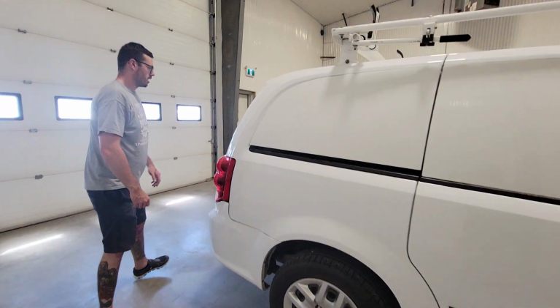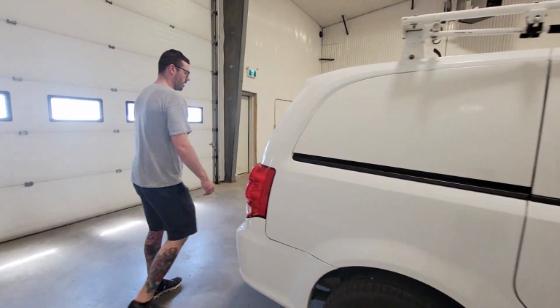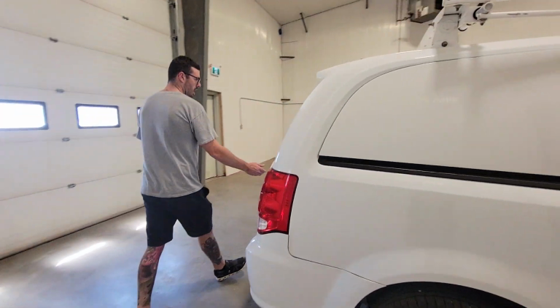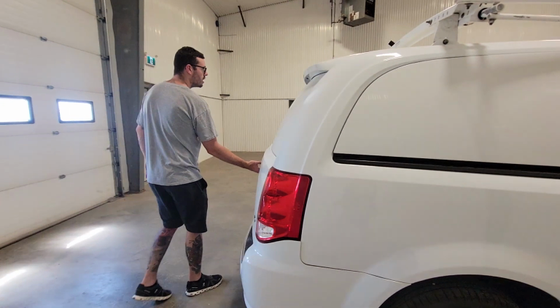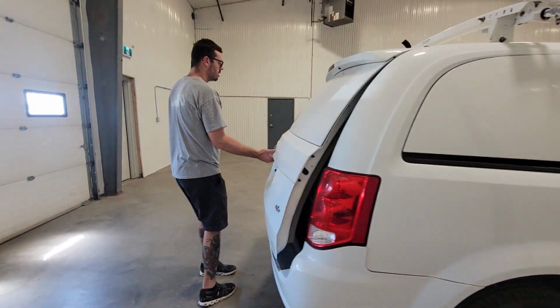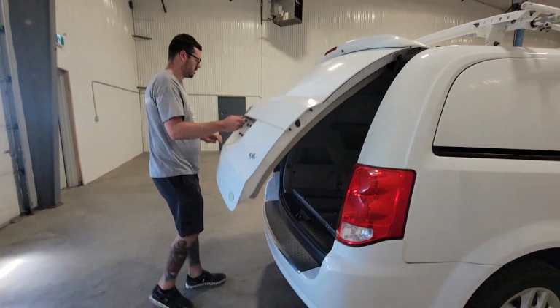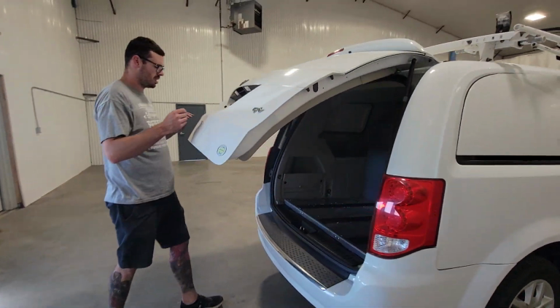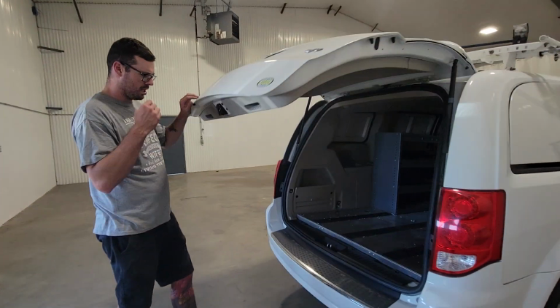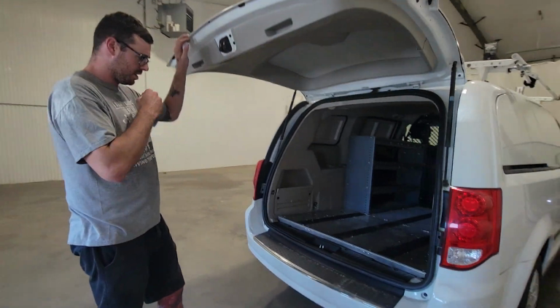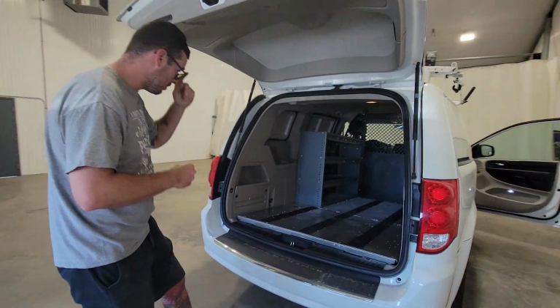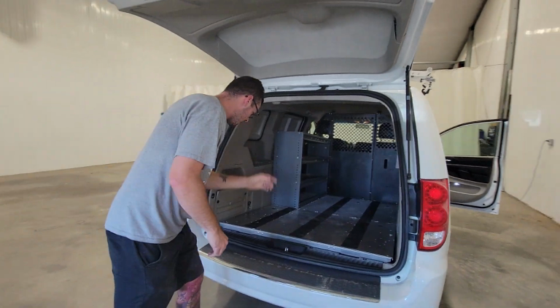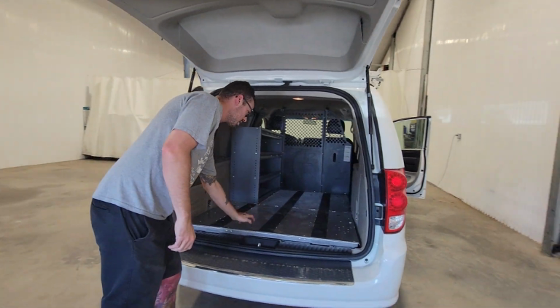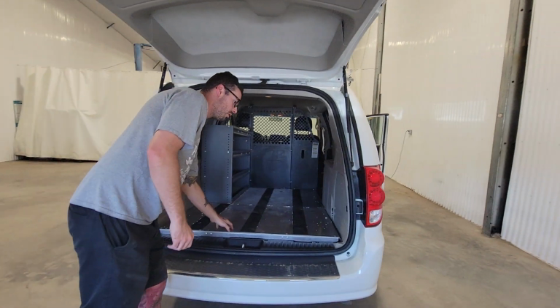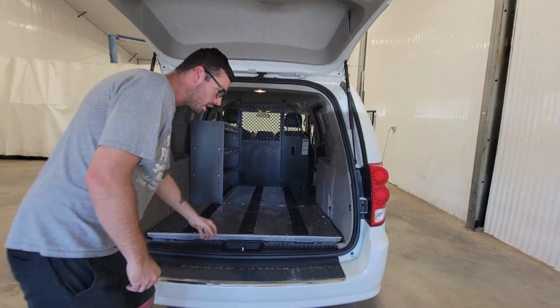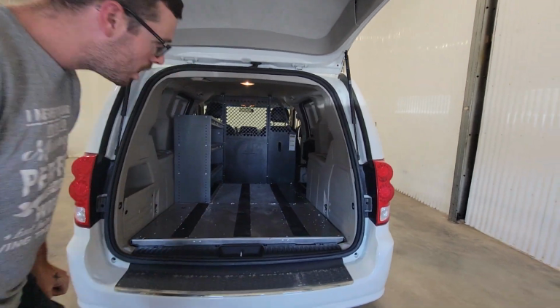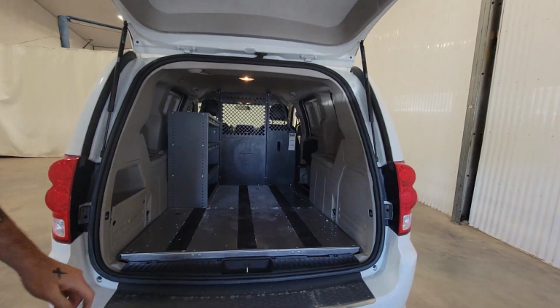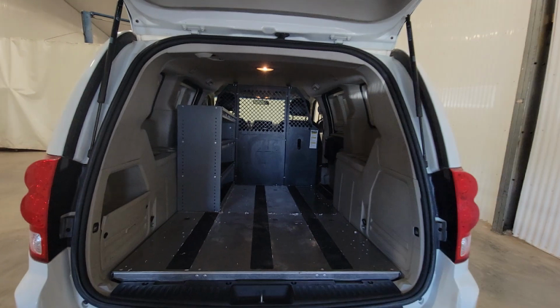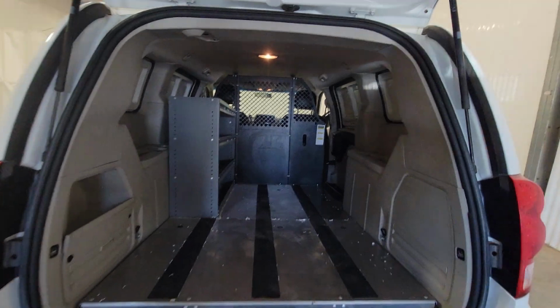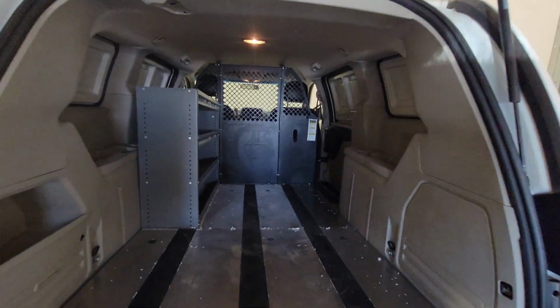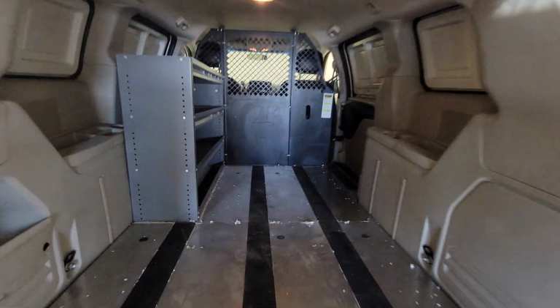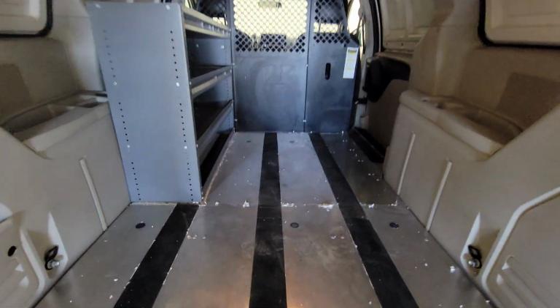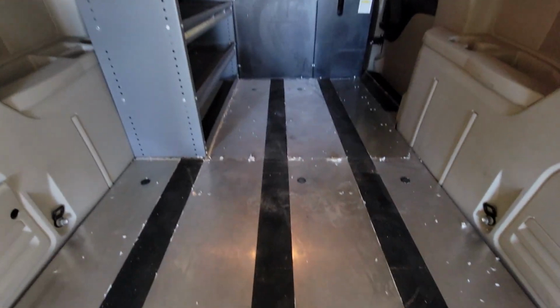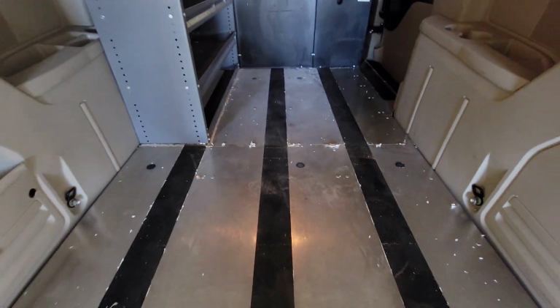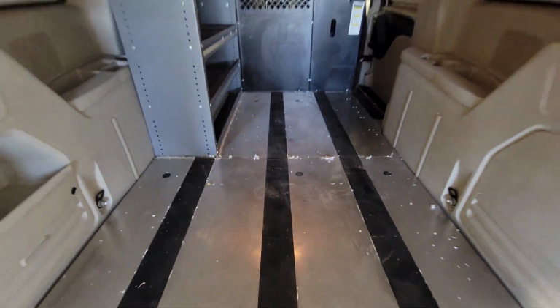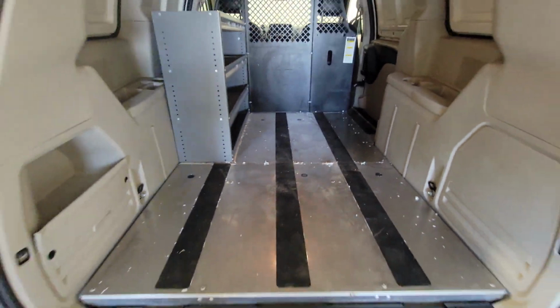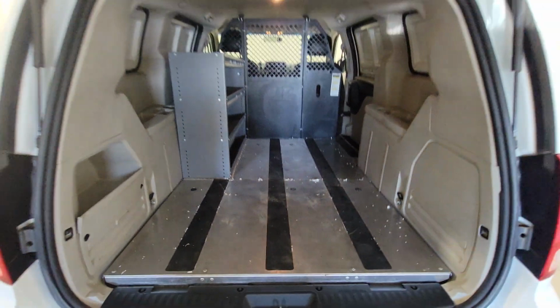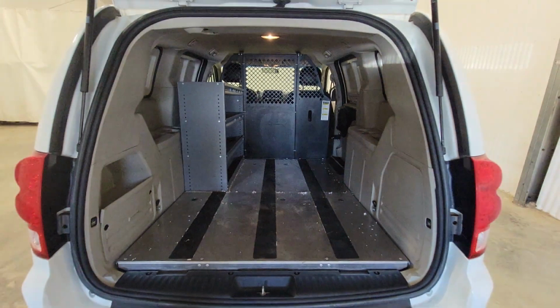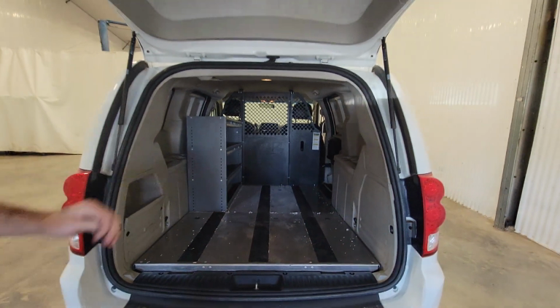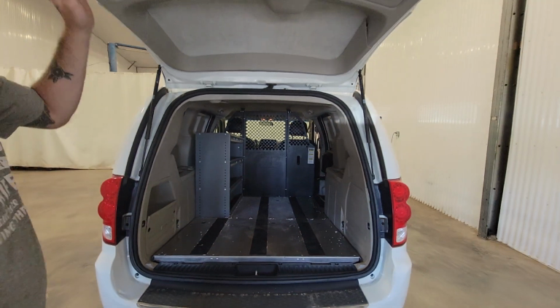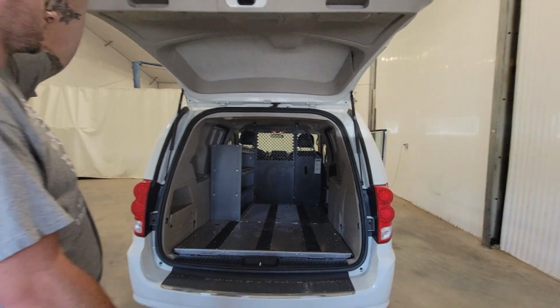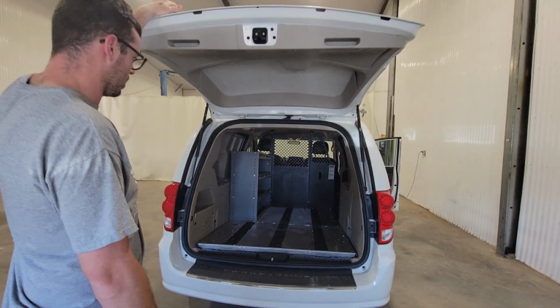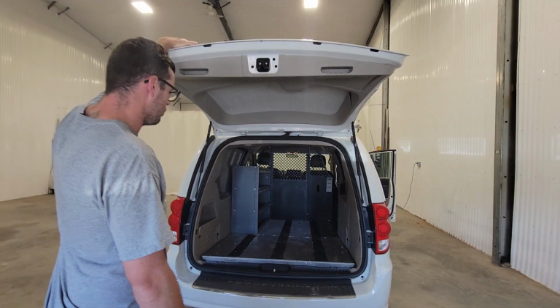Moving around the back, they do come with a nice stainless steel floor in here, which is handy for loading heavier objects, sliding stuff in and out. You don't have to worry about damaging anything down below — it's nice and level and easy to use.